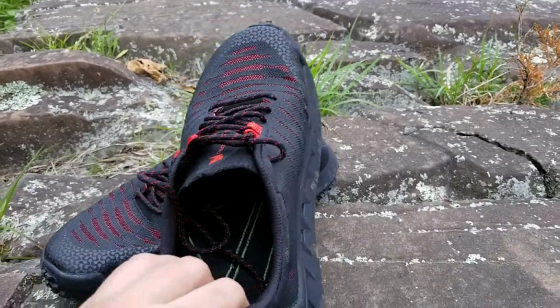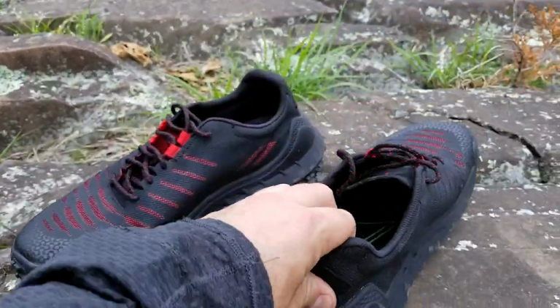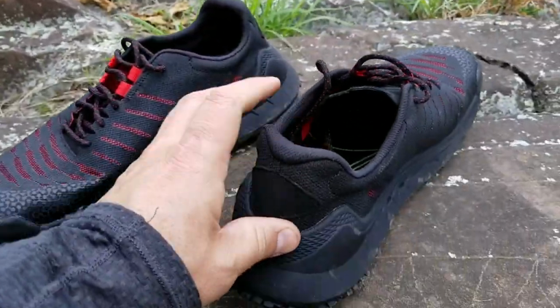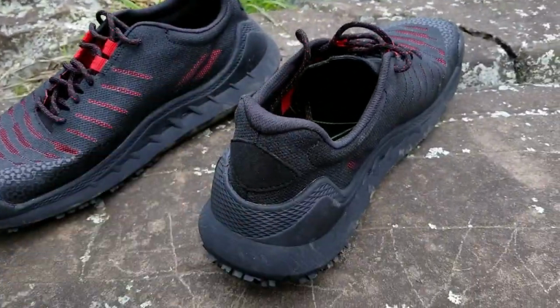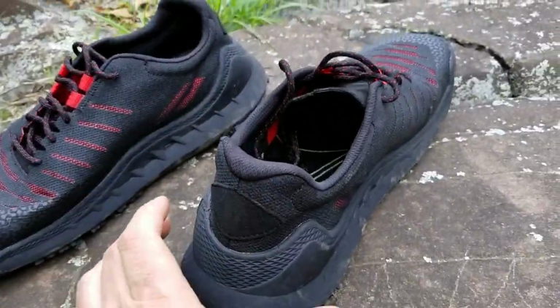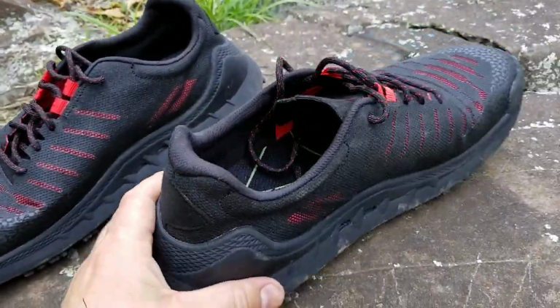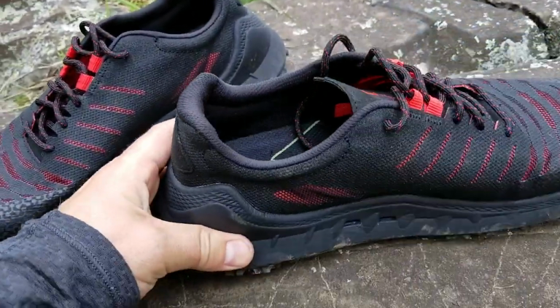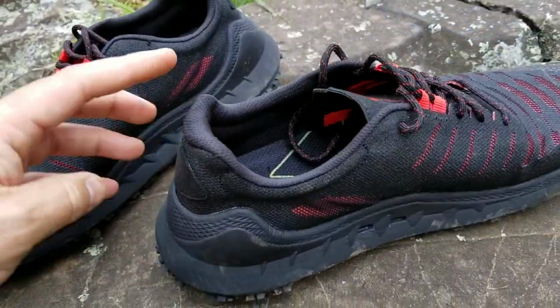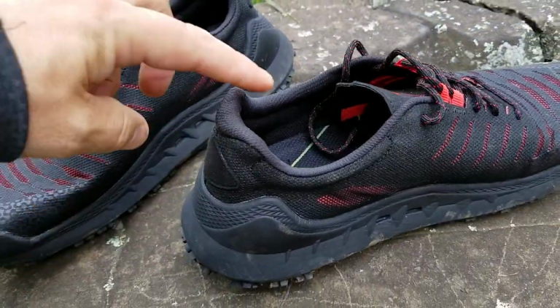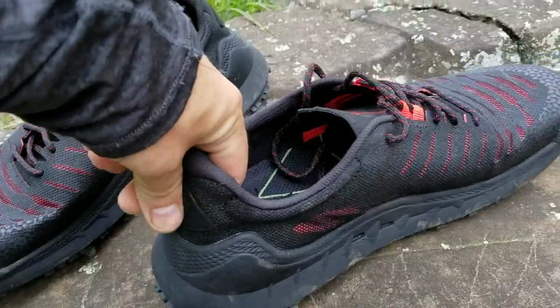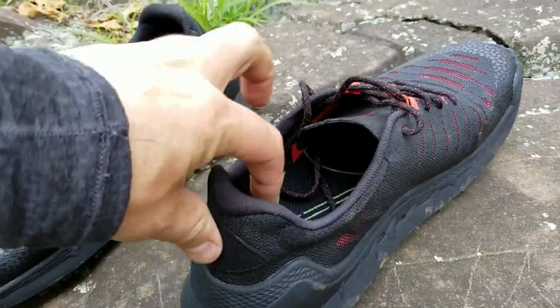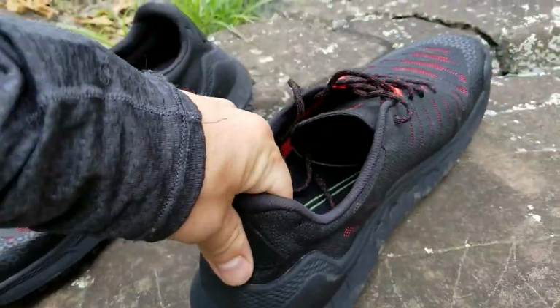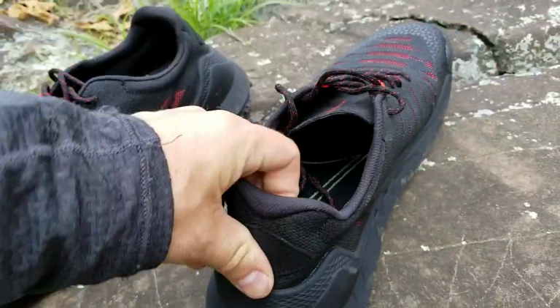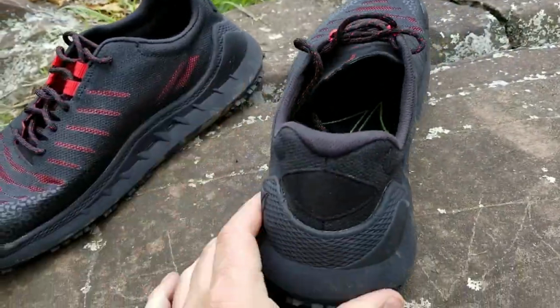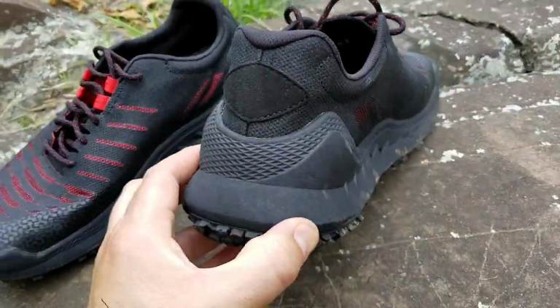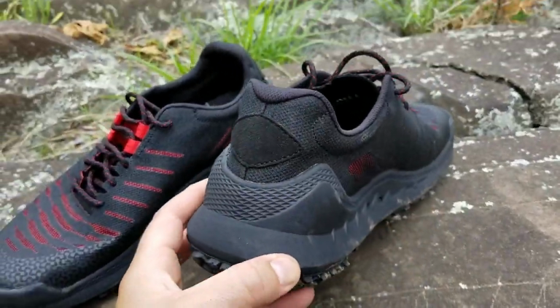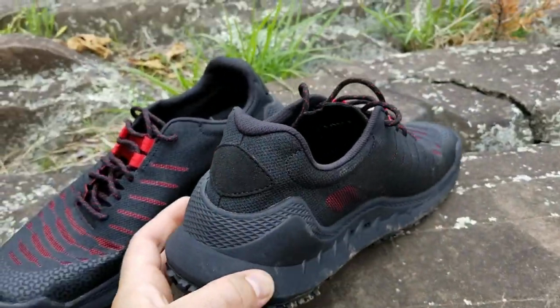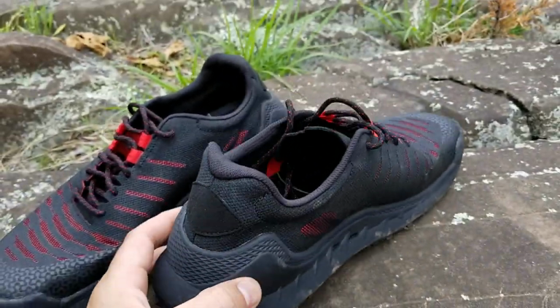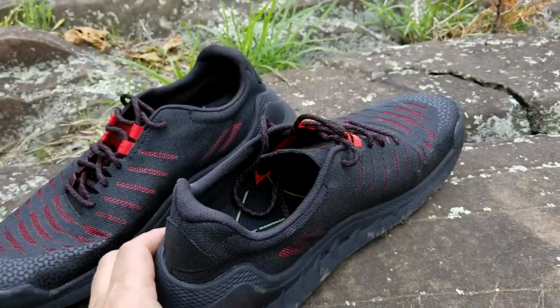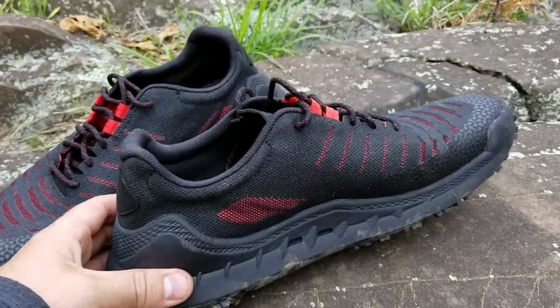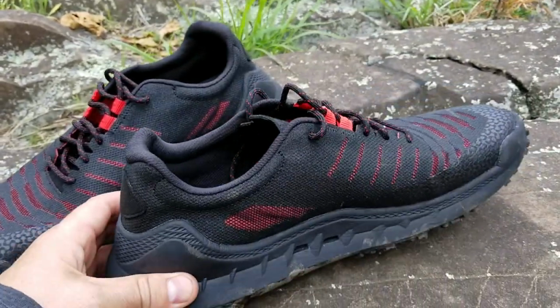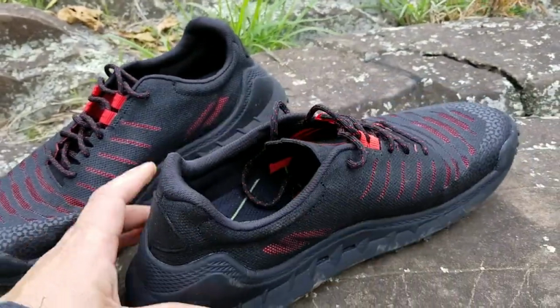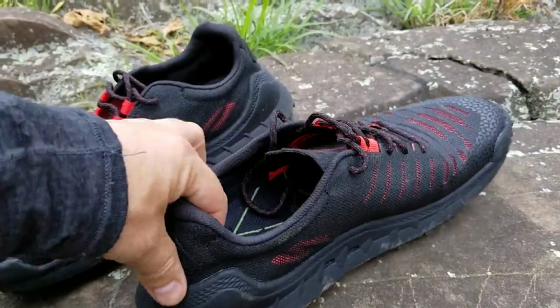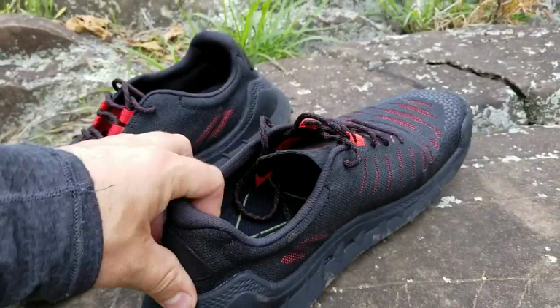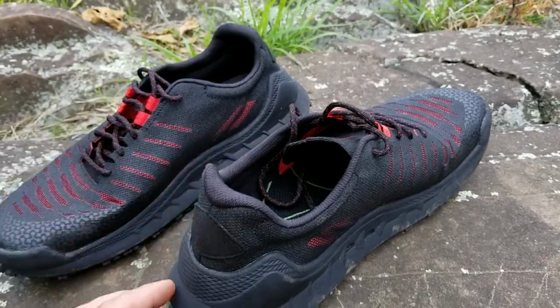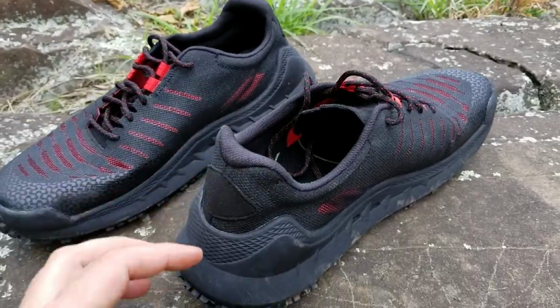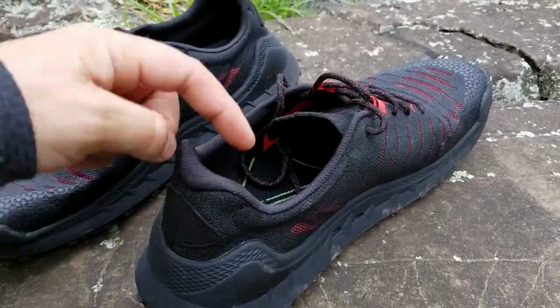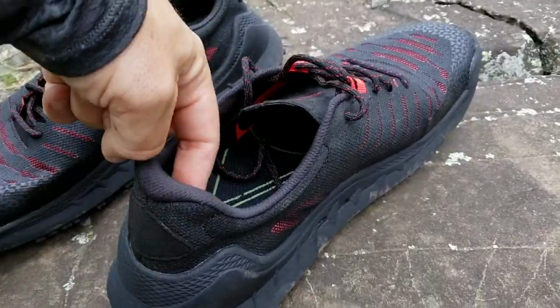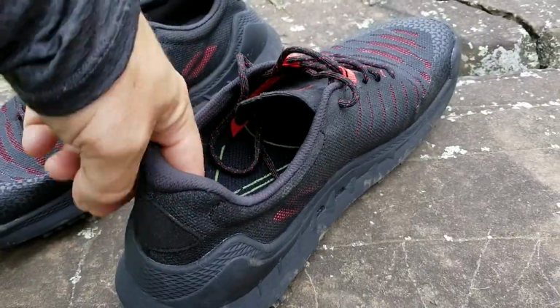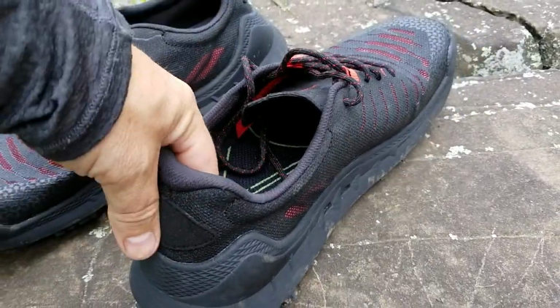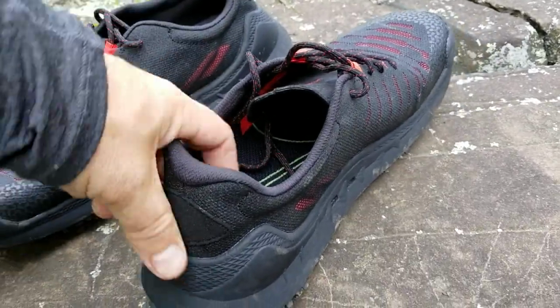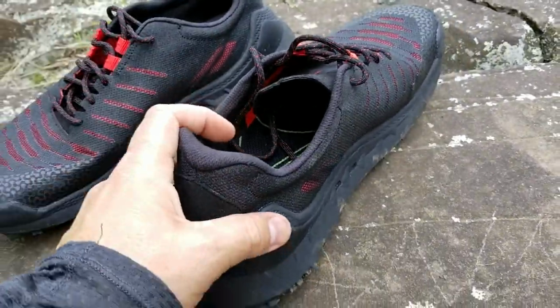On the back of the shoe there's a really good heel locking area for your heel to go into, so your foot doesn't slide around too much — which is another reason why a lot of people get blisters around their heels.